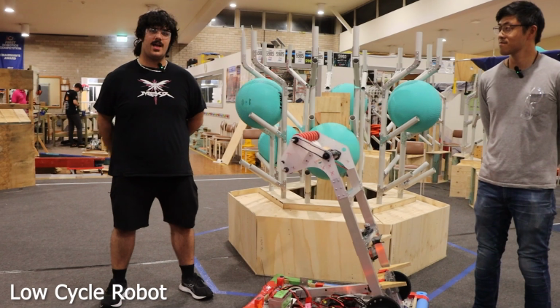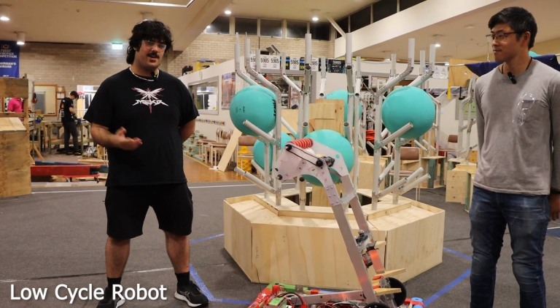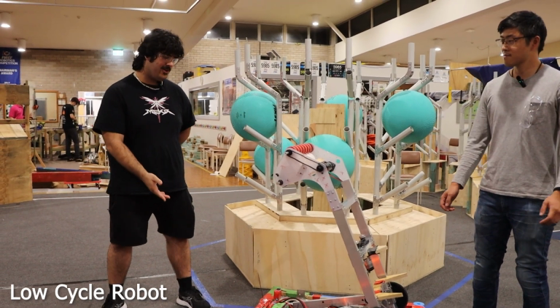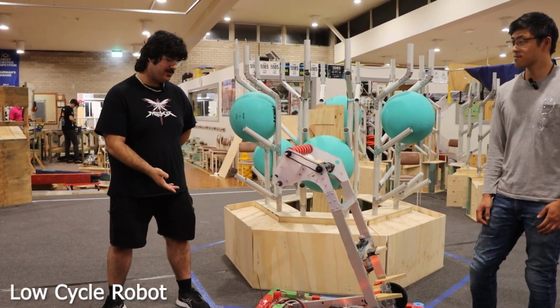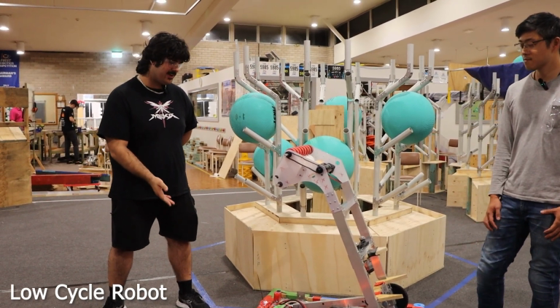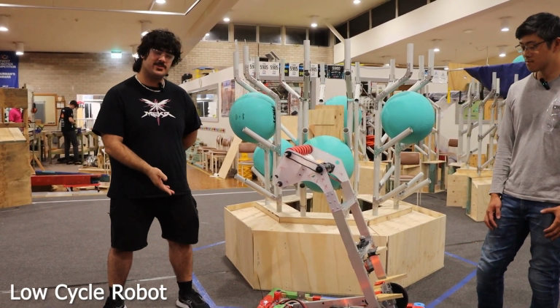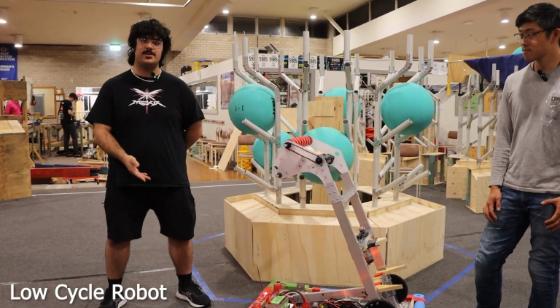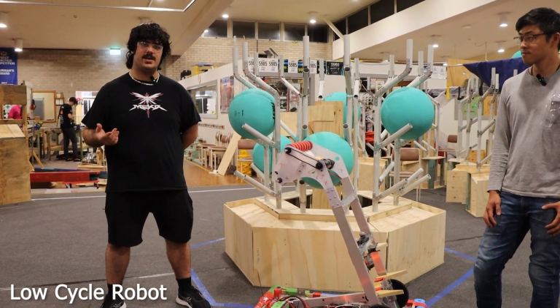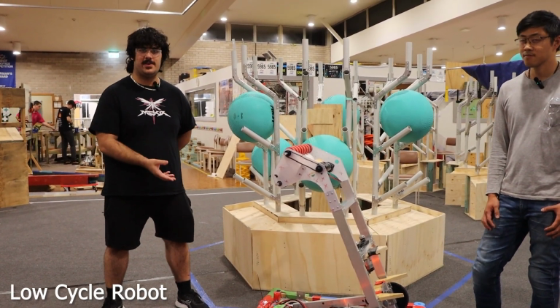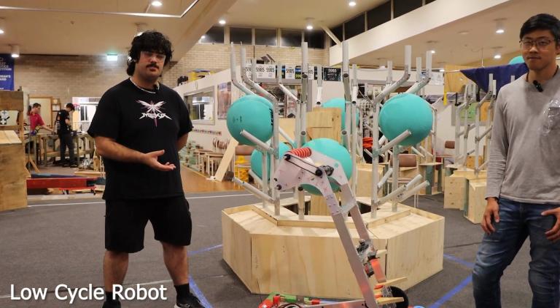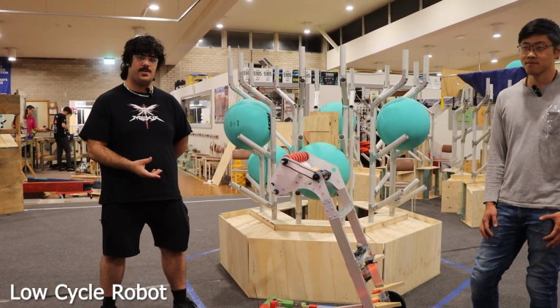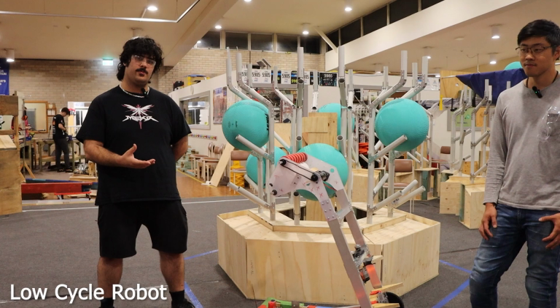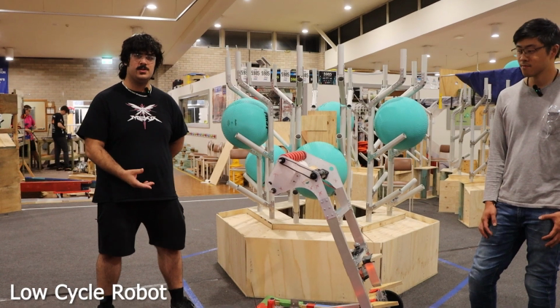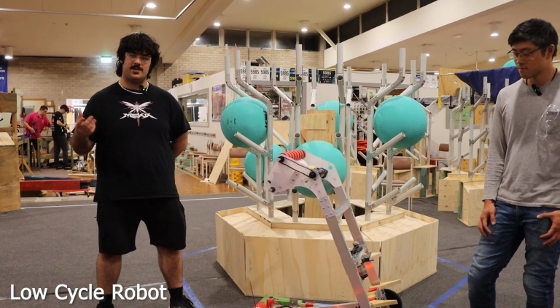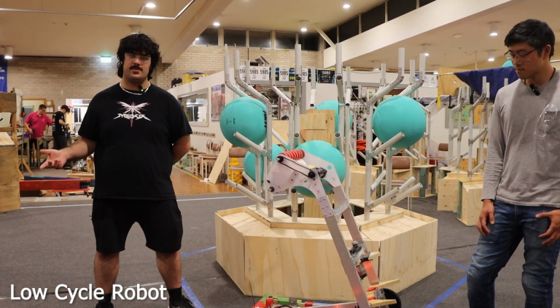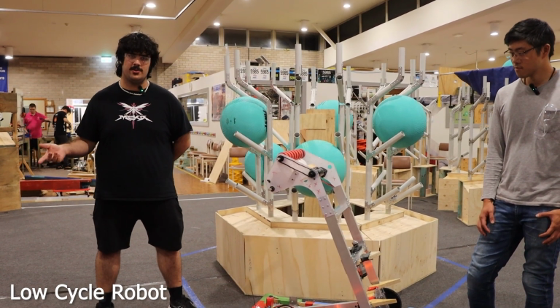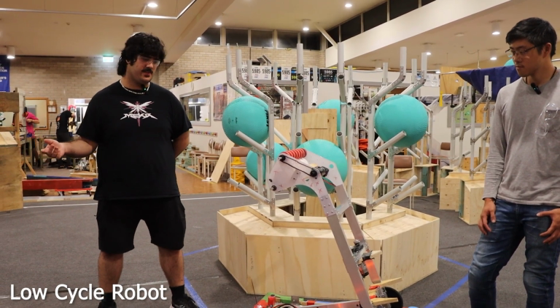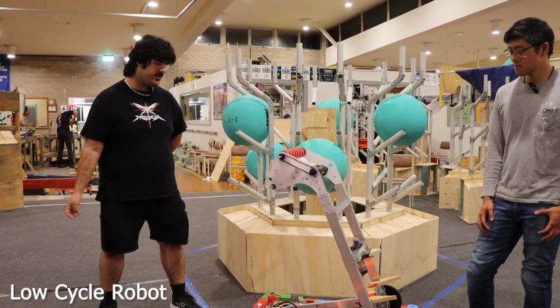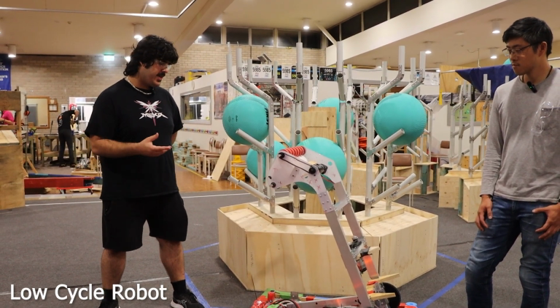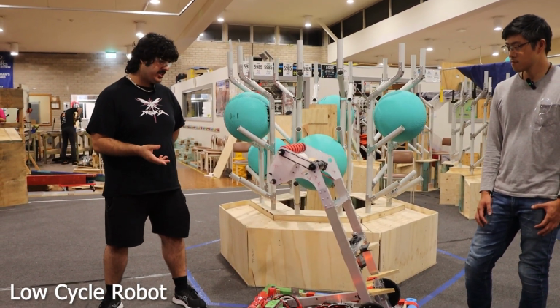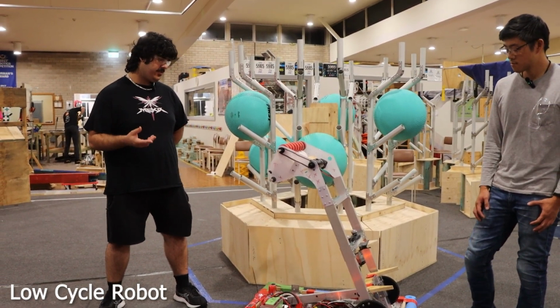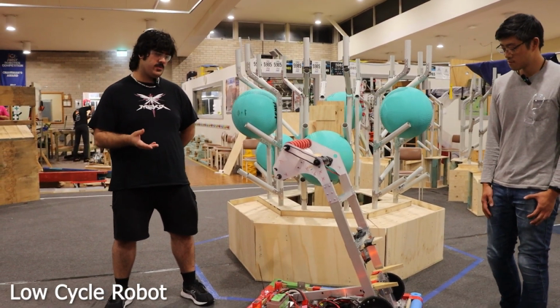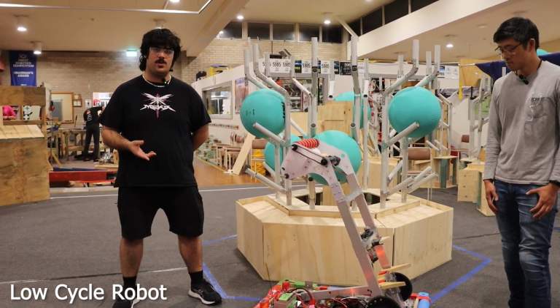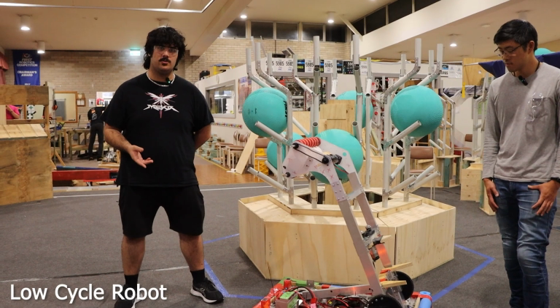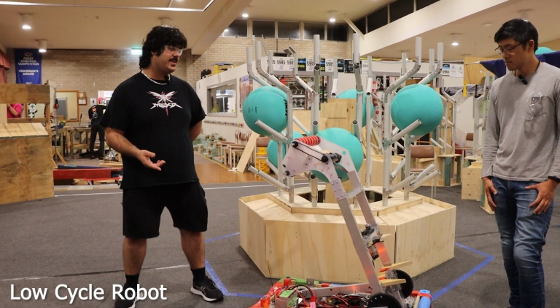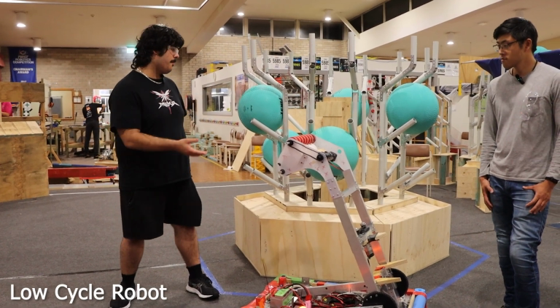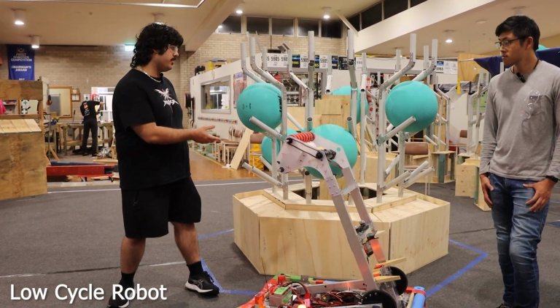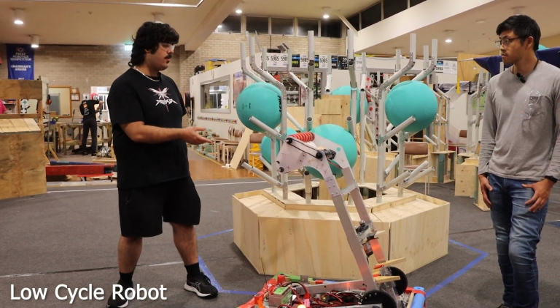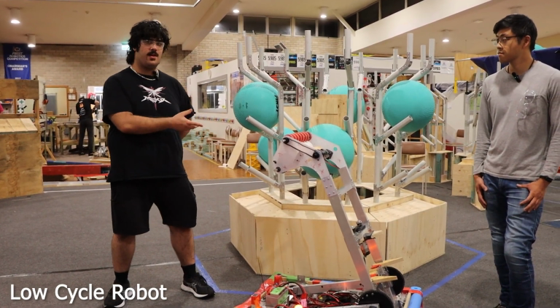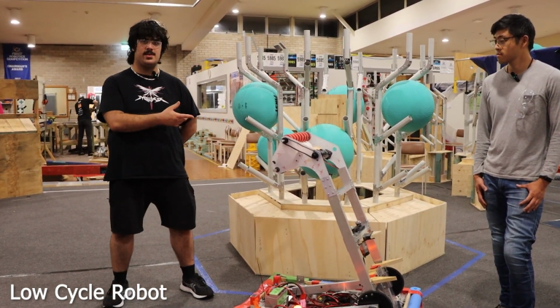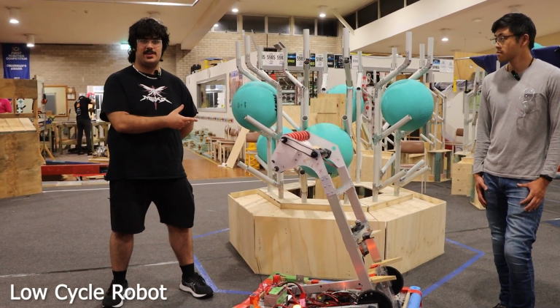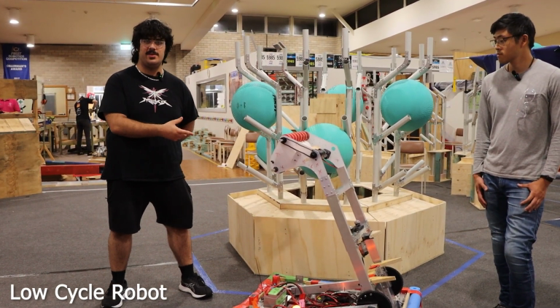This is our low cycle entry level robot. It can pick up both game pieces from the floor as well as from the human player stations. In addition, it can score the L1 coral and descore both the low and high algae from the reef.